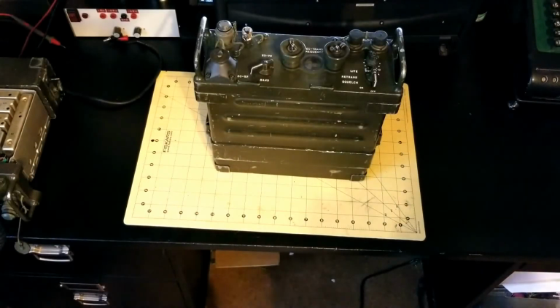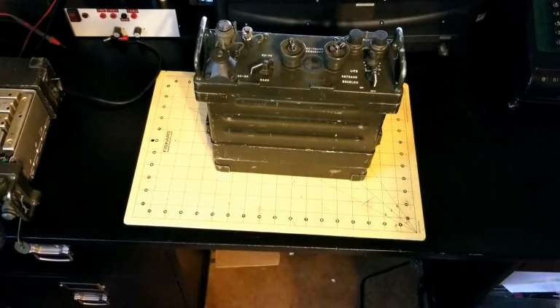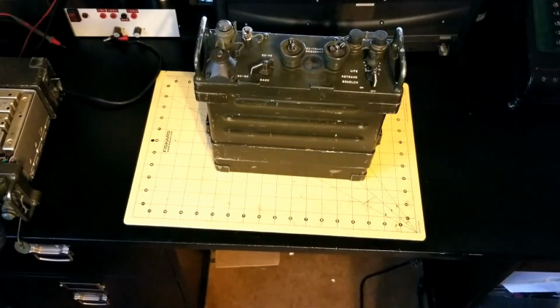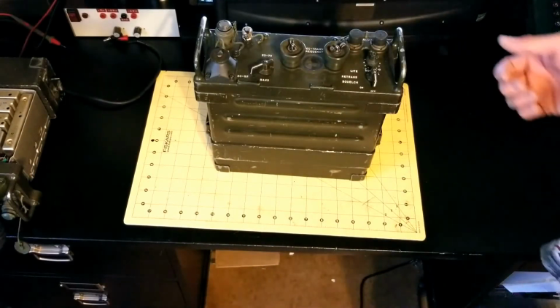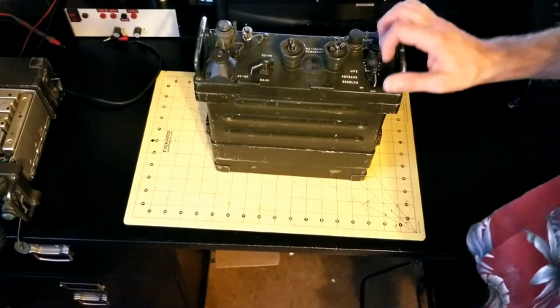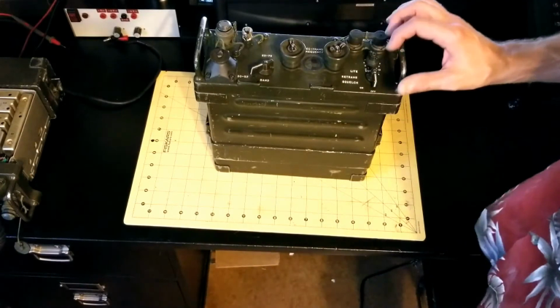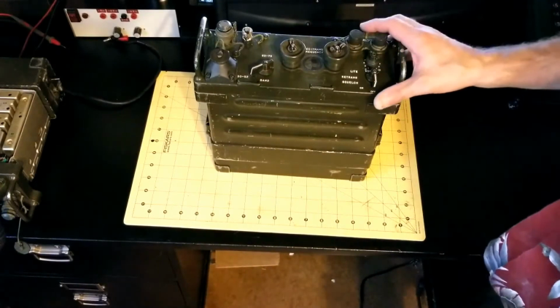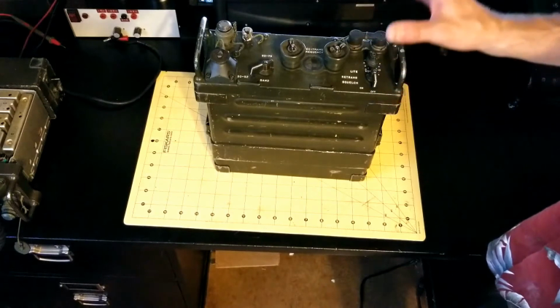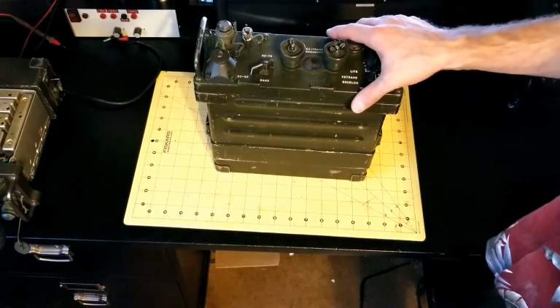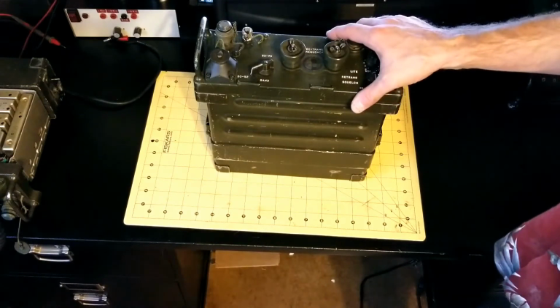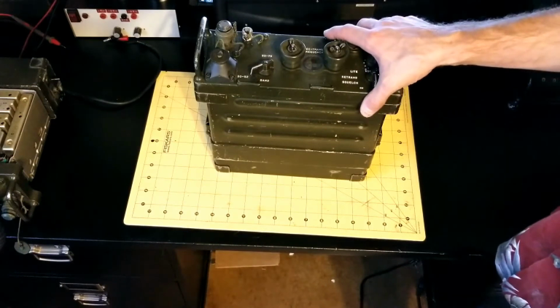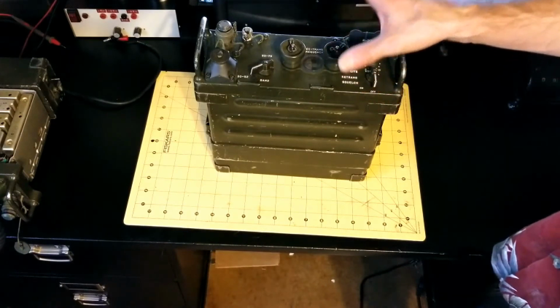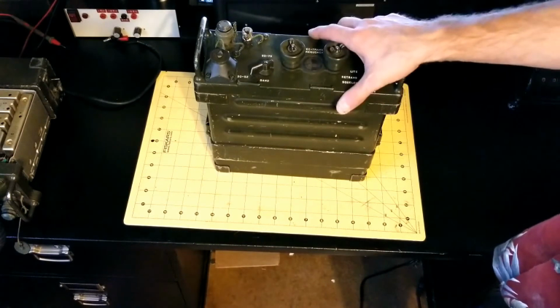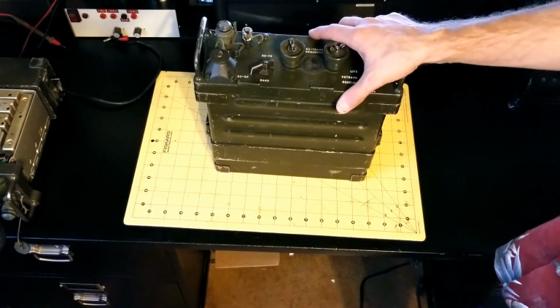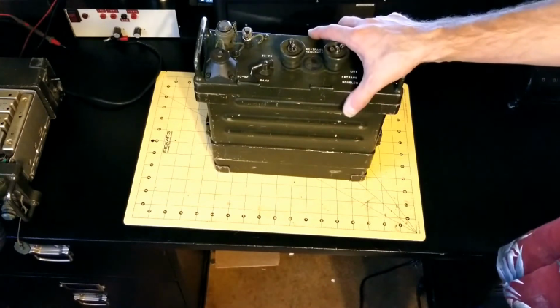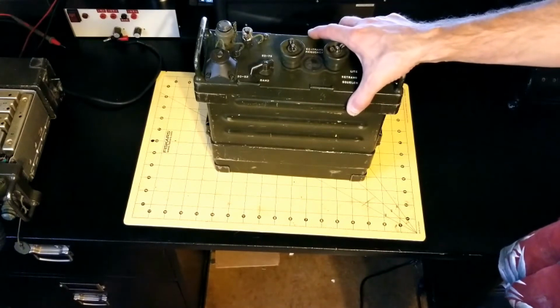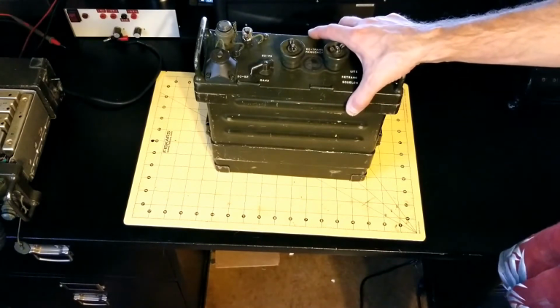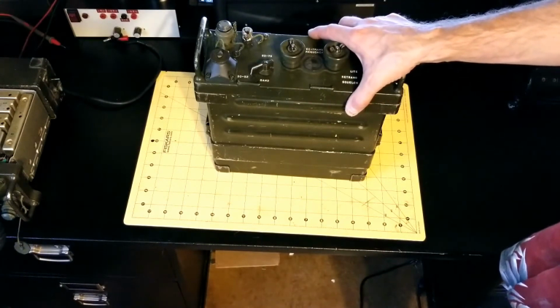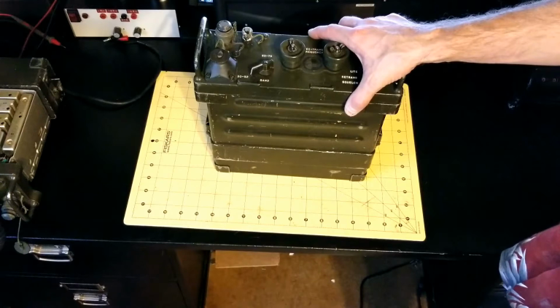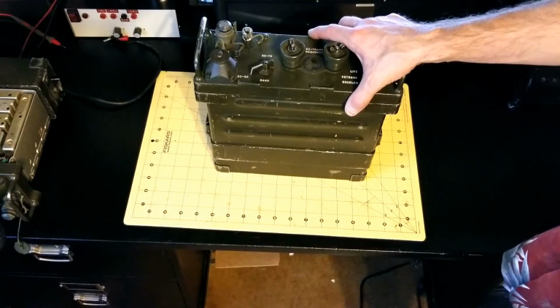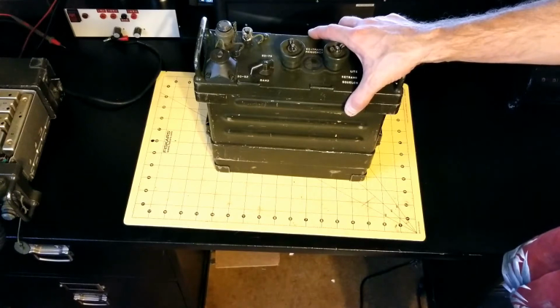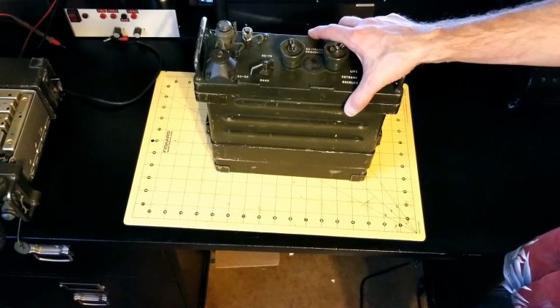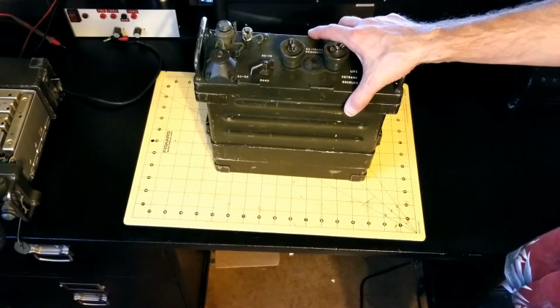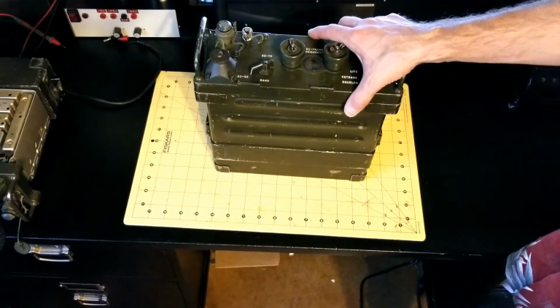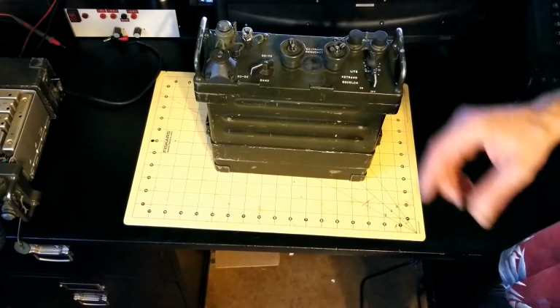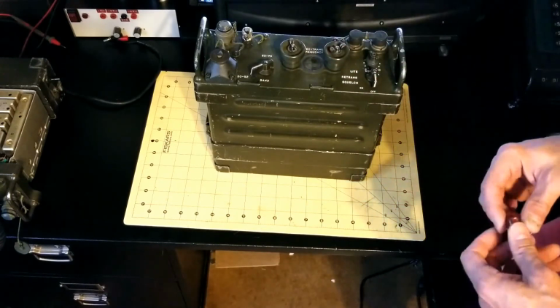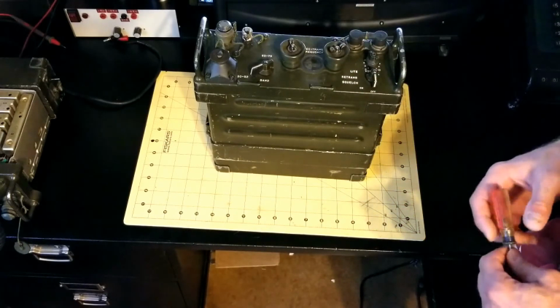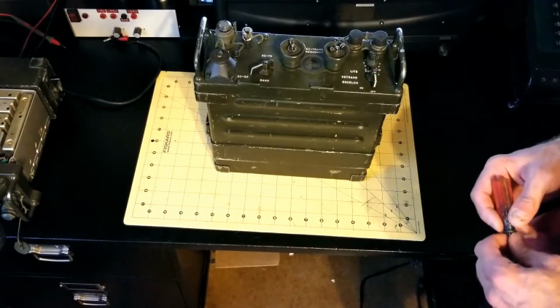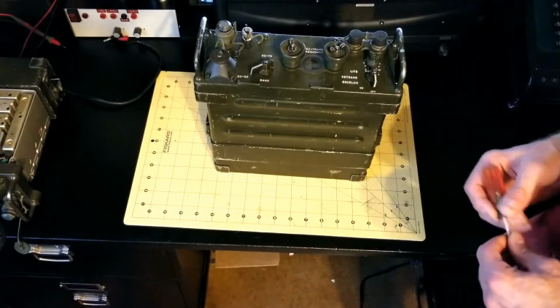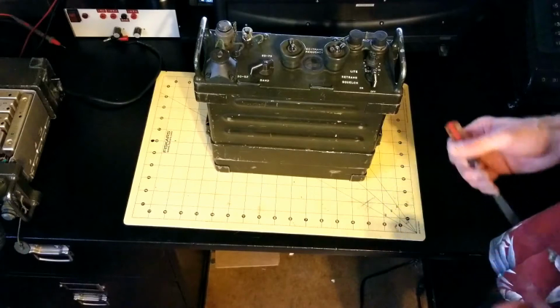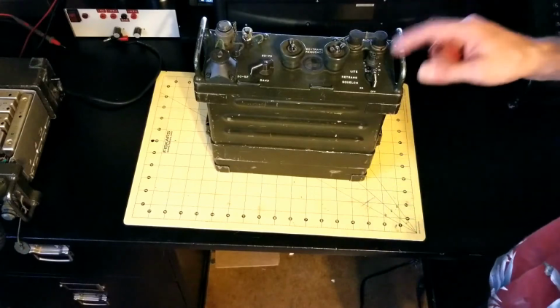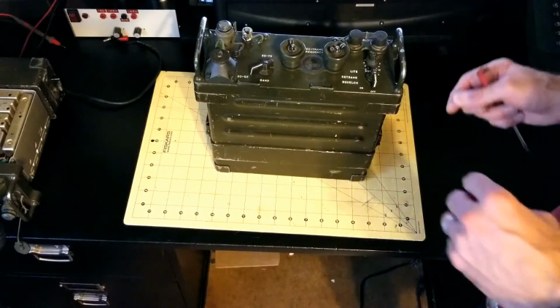Hi again, this is James at World War II Jeep and Rifle. Today I've got a Prick 77 and I'm going to show you the simple steps to disassemble it if you're going to do any kind of testing or probing or replacement of modules inside the unit.